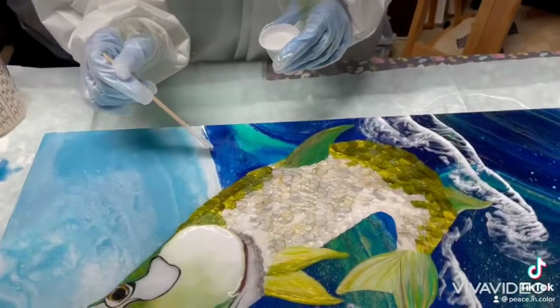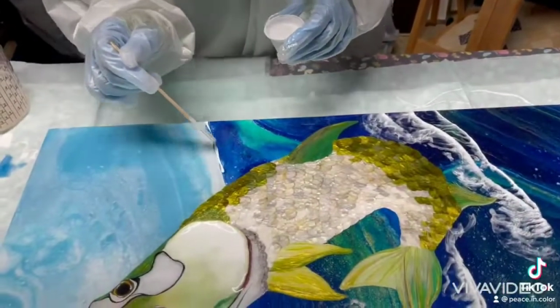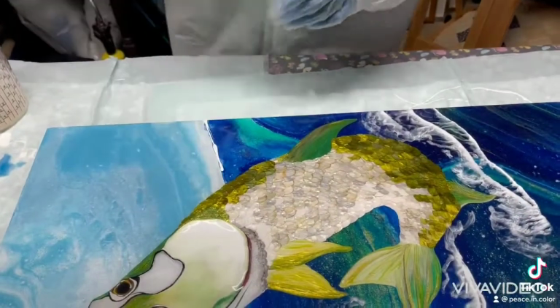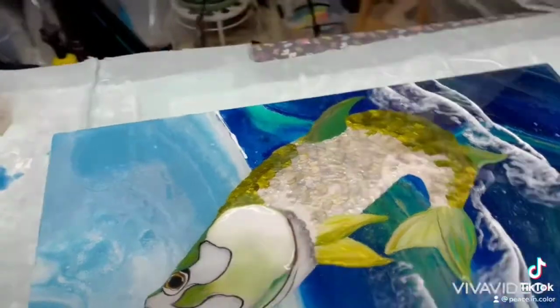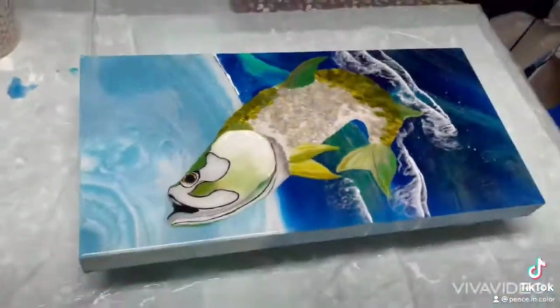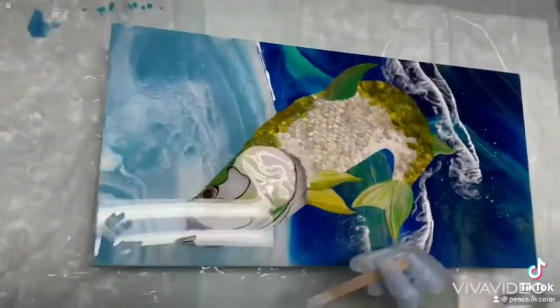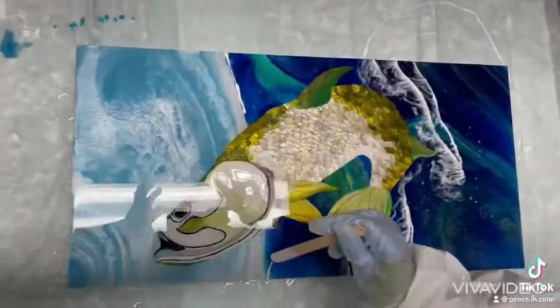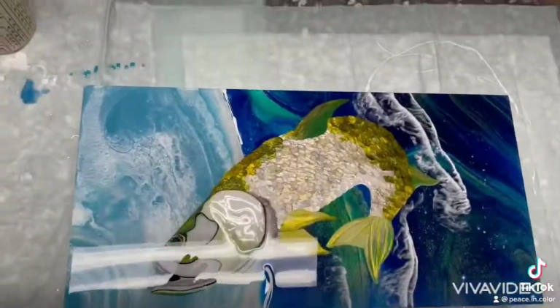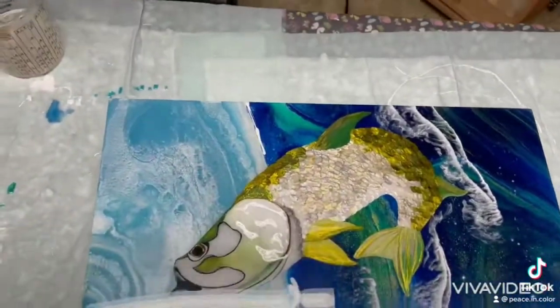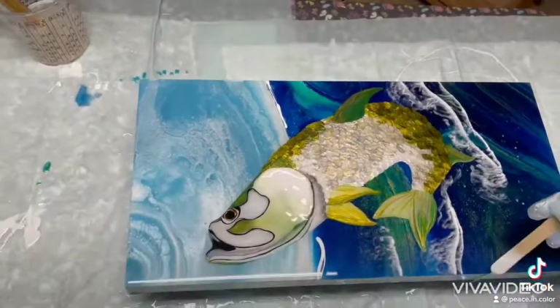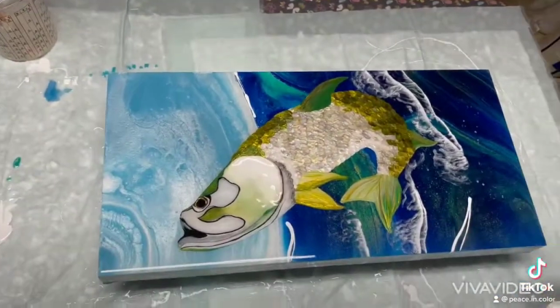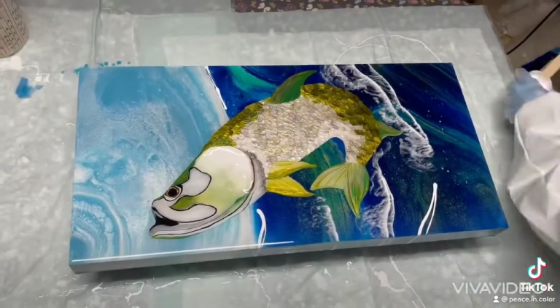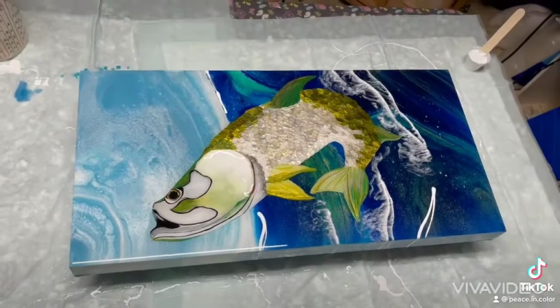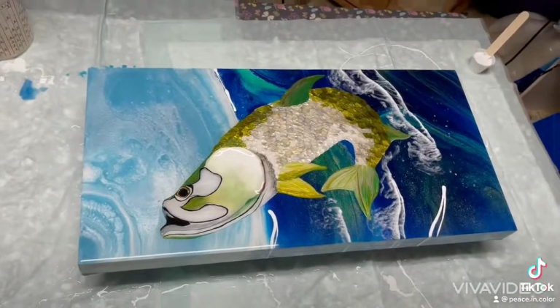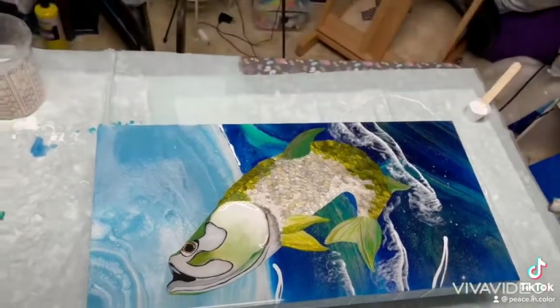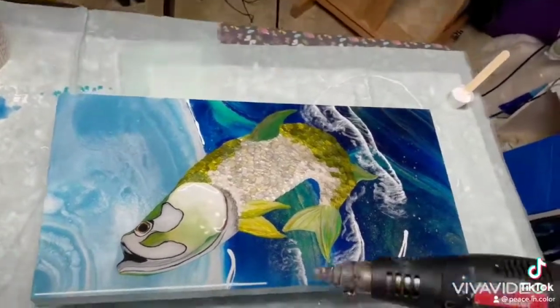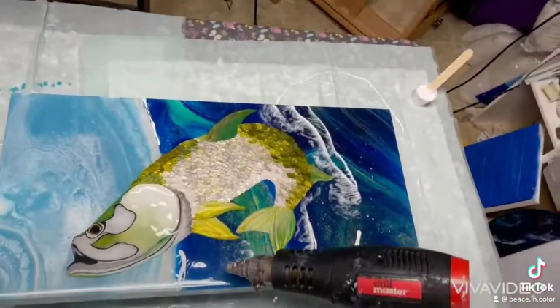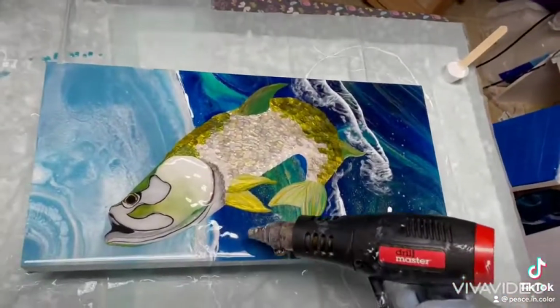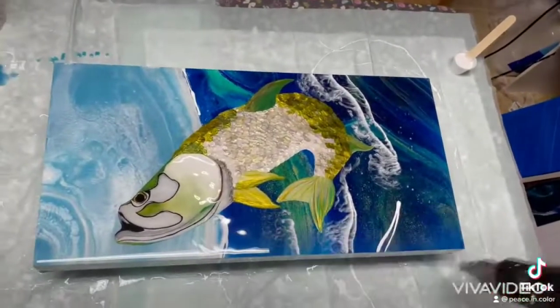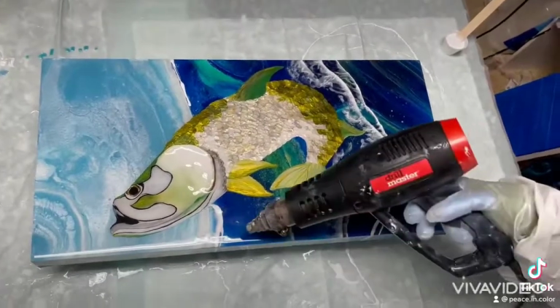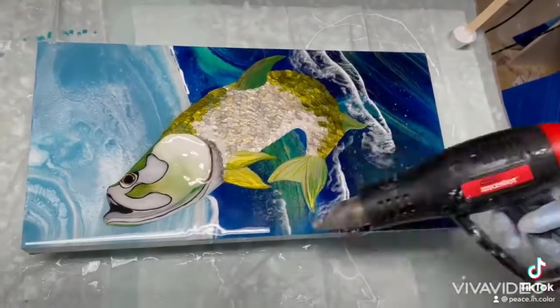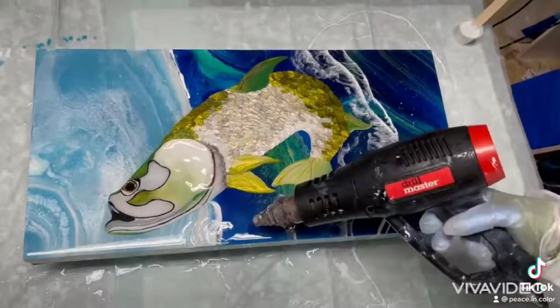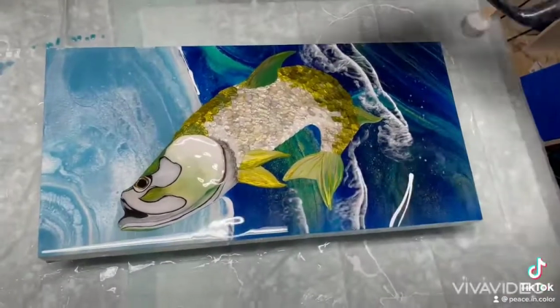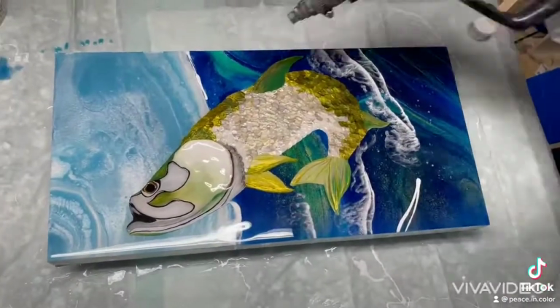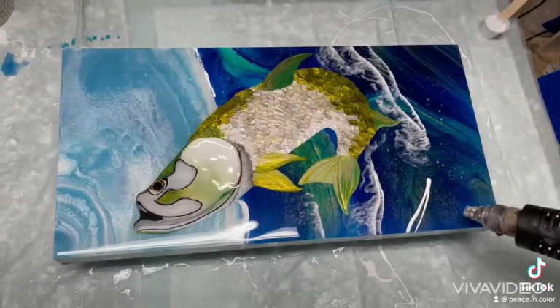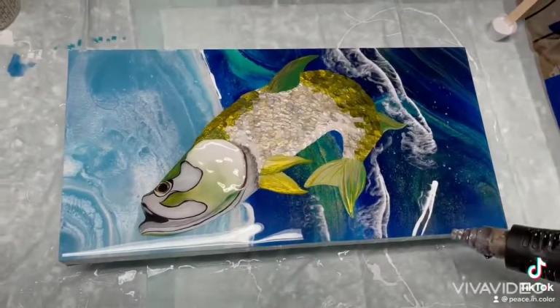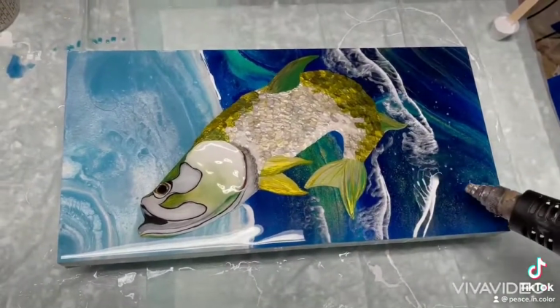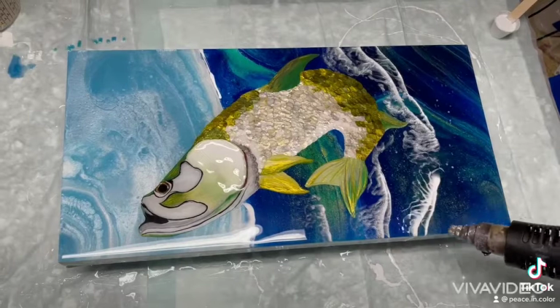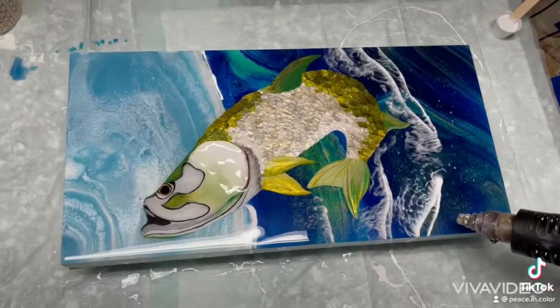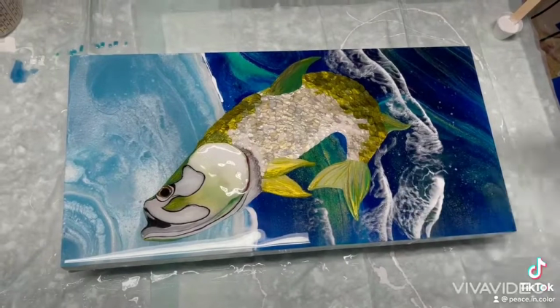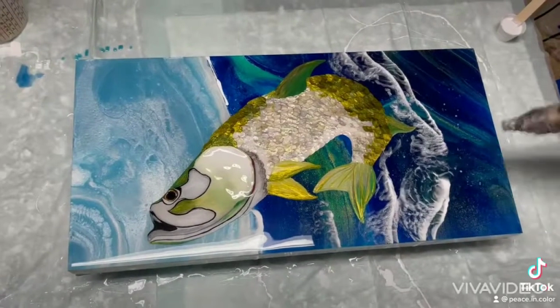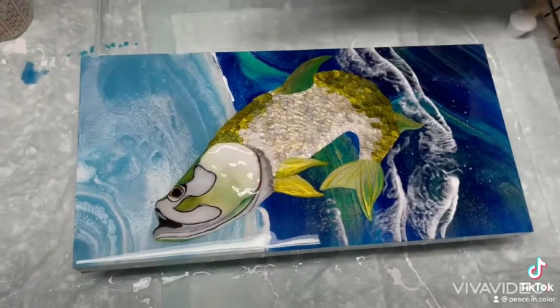I already did the flood coat. This video is so long so it's kind of choppy — I apologize. Here I'm laying the waves down to make it kind of look like he's splashing out of the water.